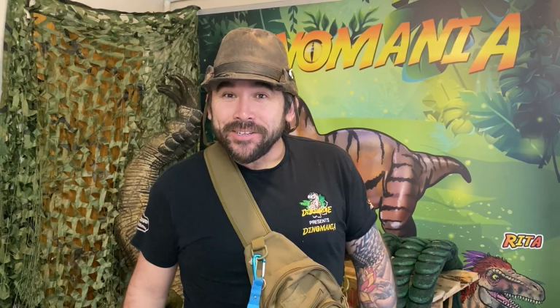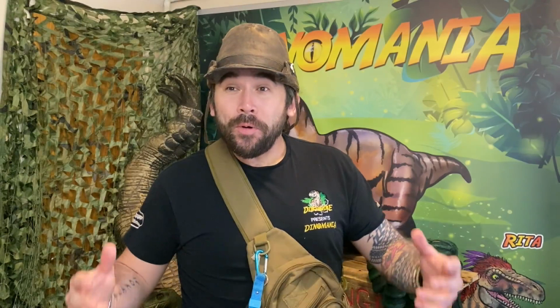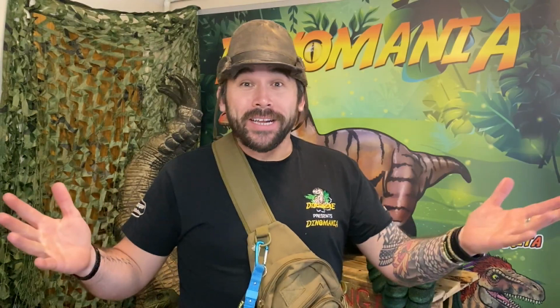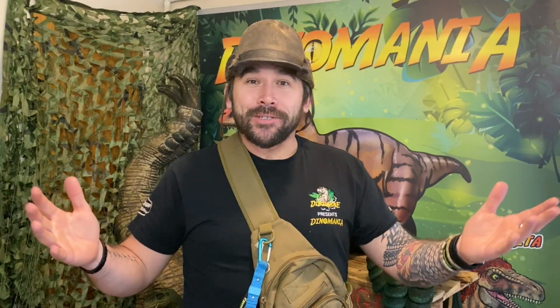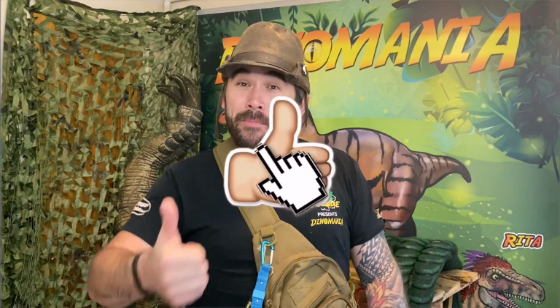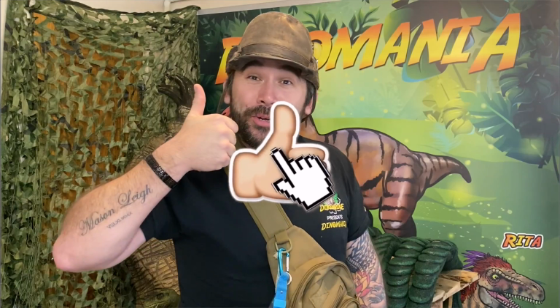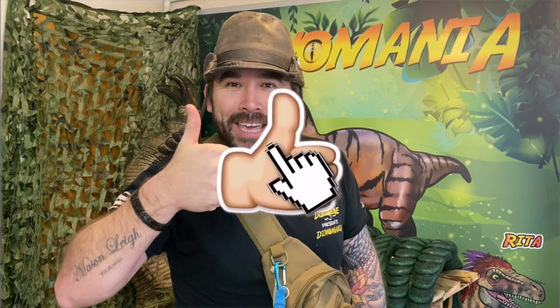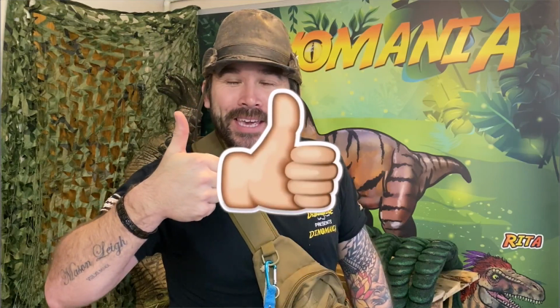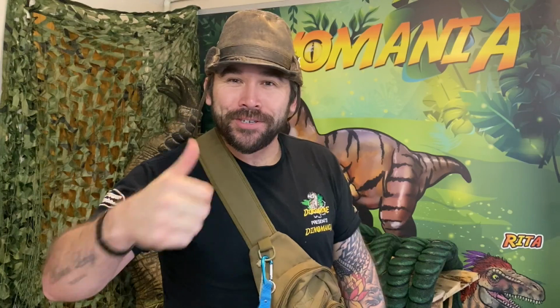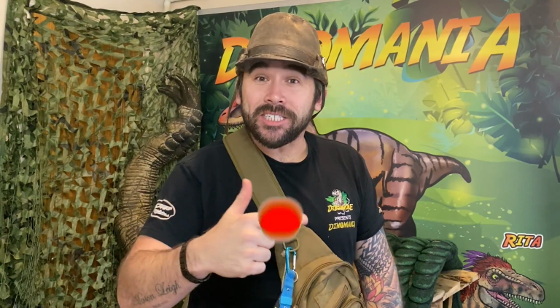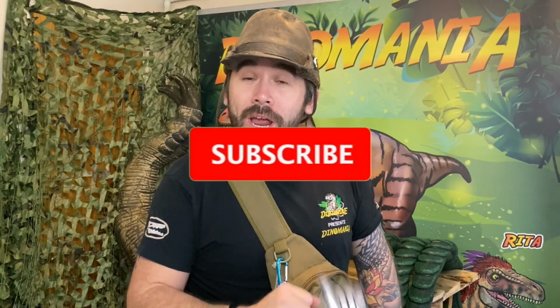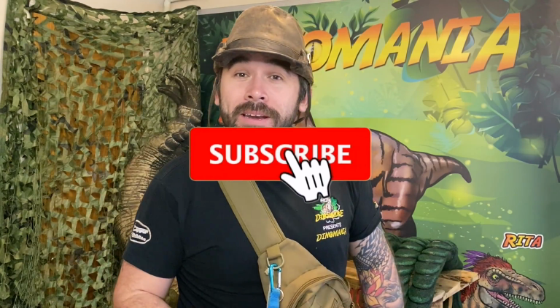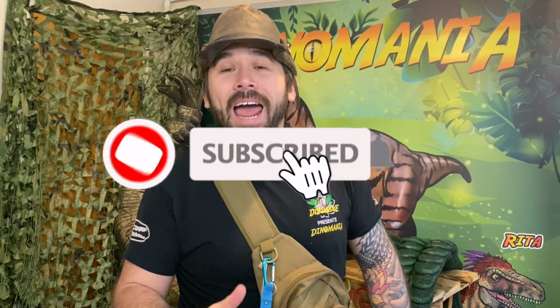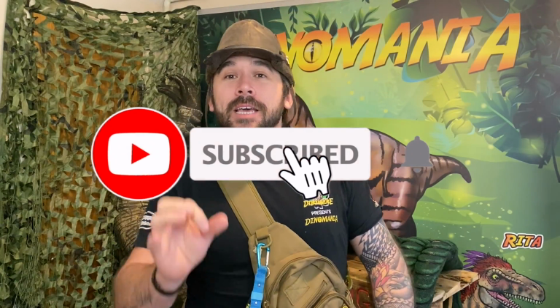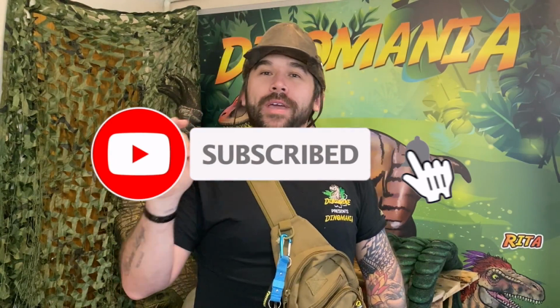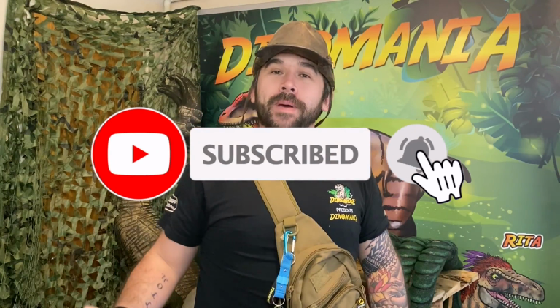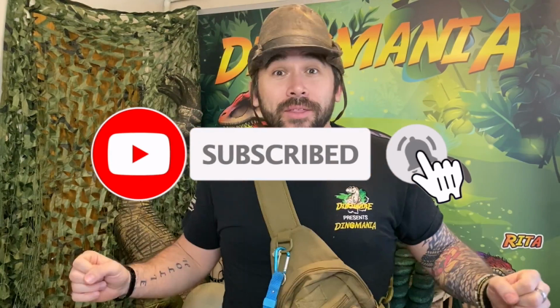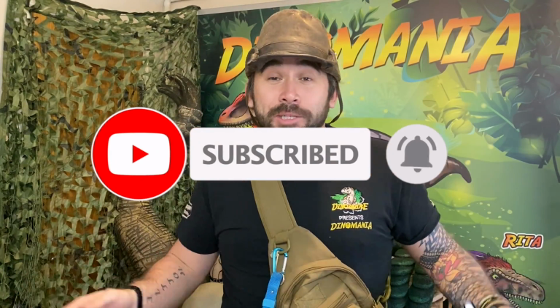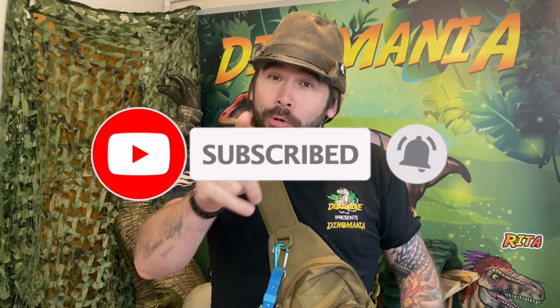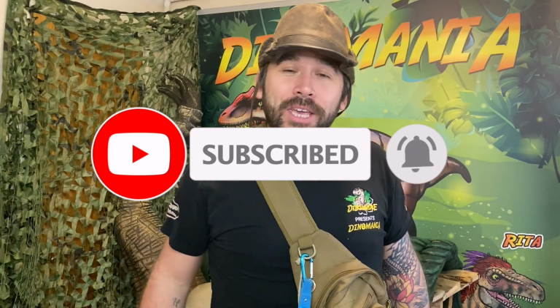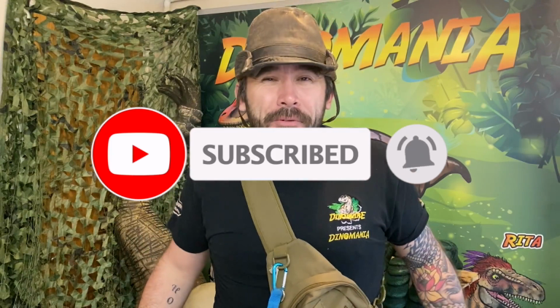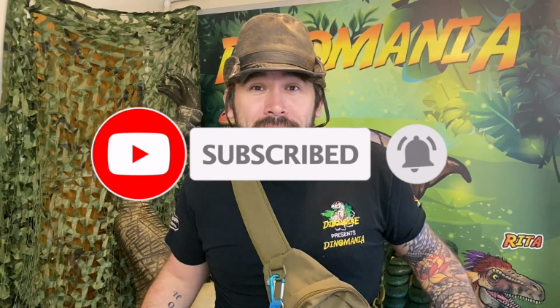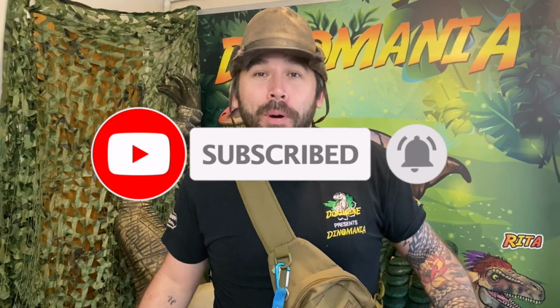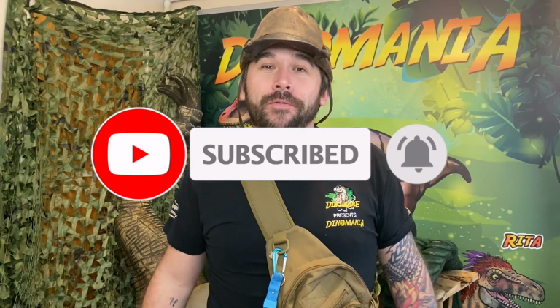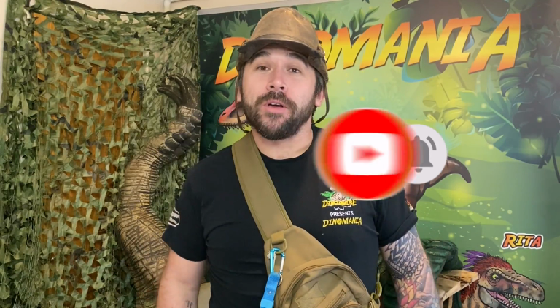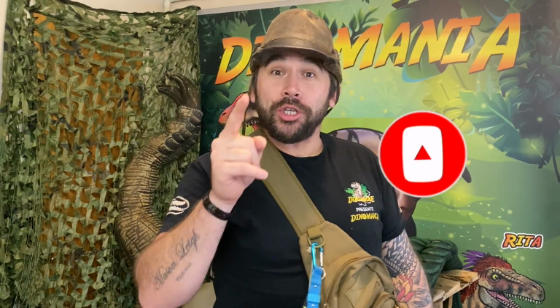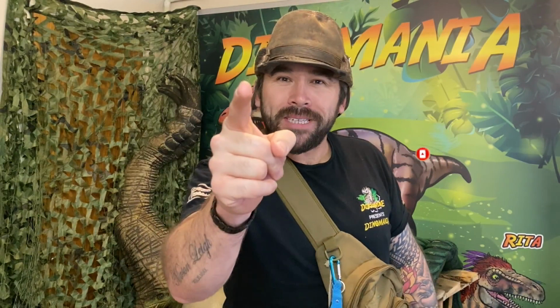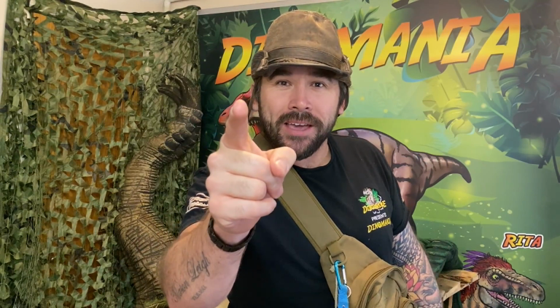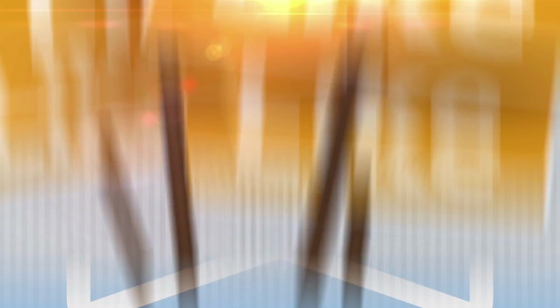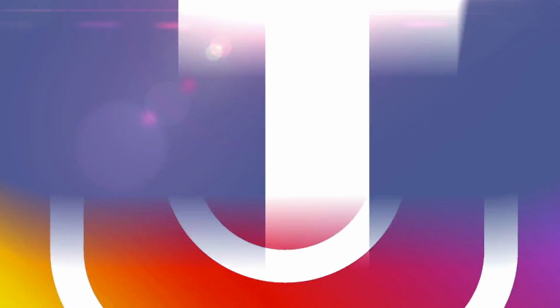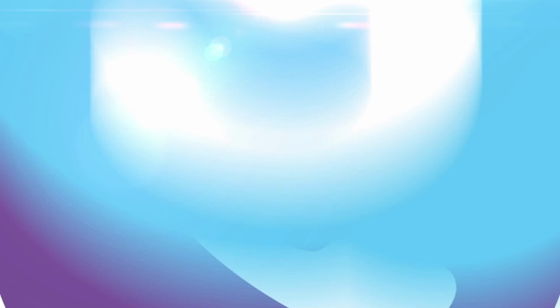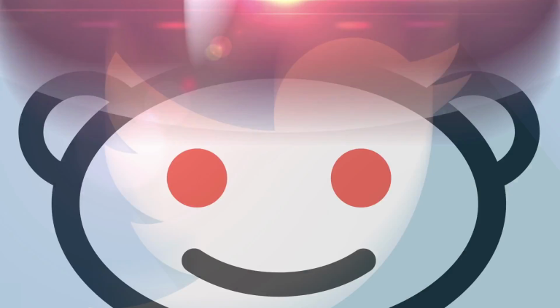So if you like dinosaurs, then make sure you like our page, hit the subscribe button and the notification bell. This will notify you every time we post a new video, so you won't miss a thing. Bye!